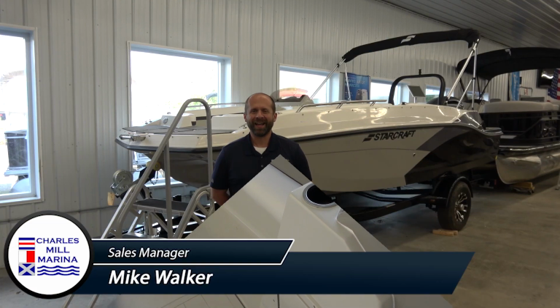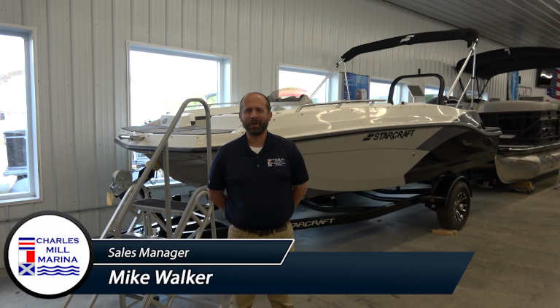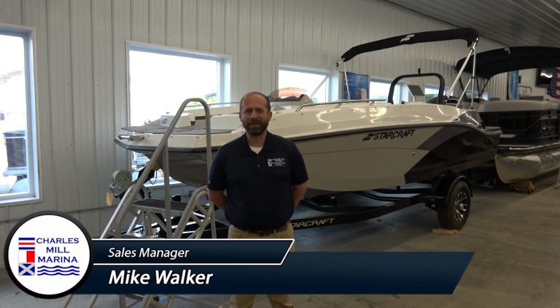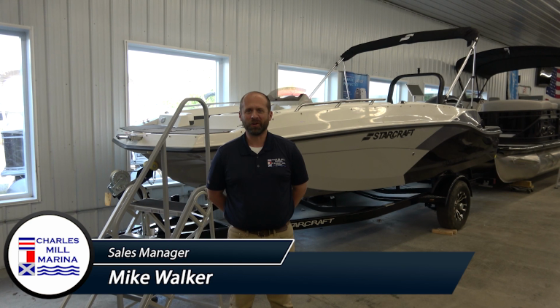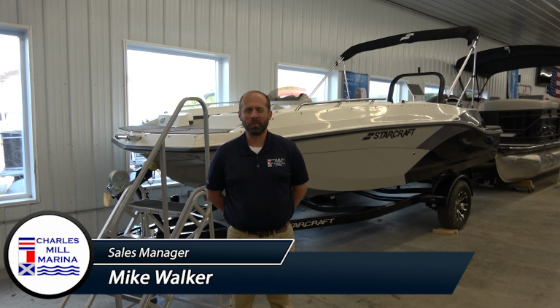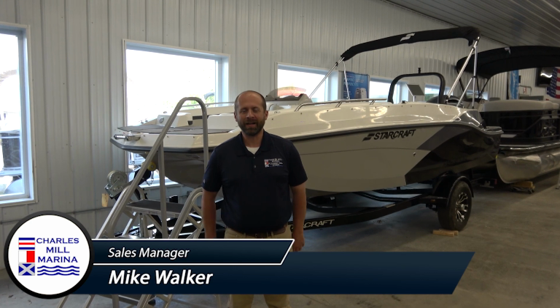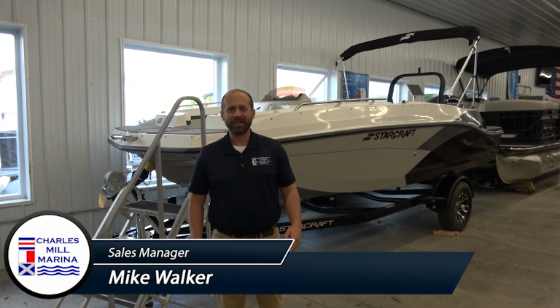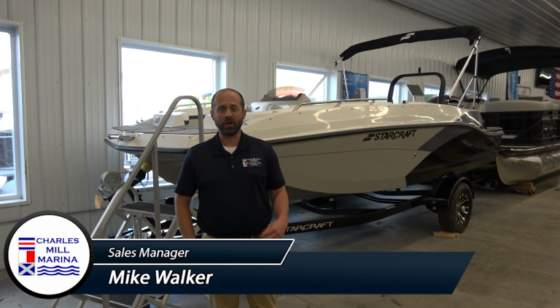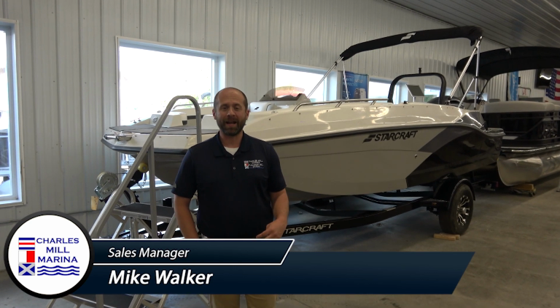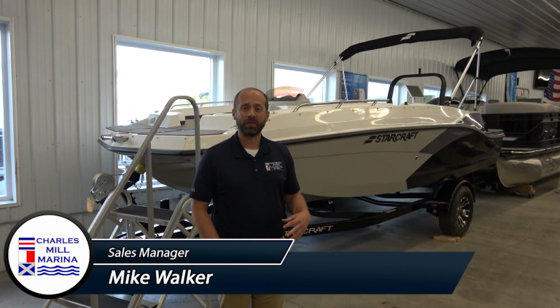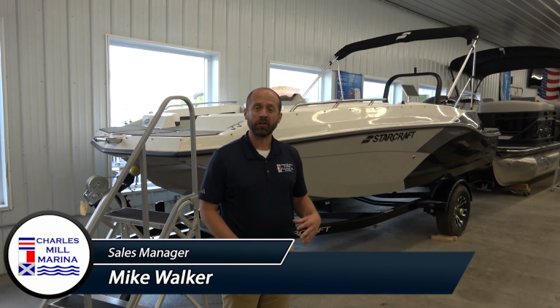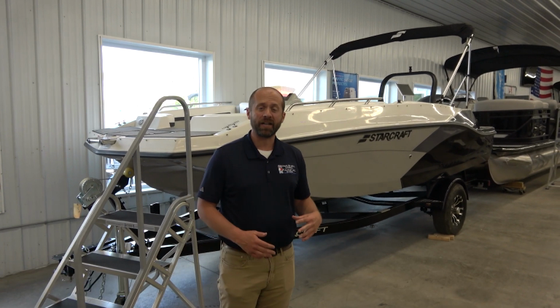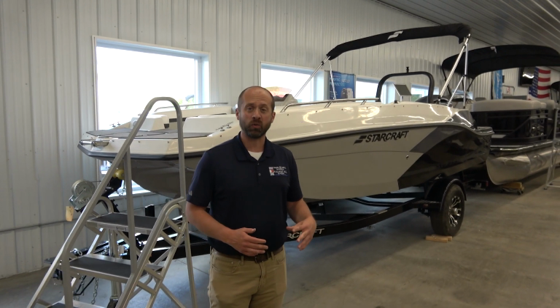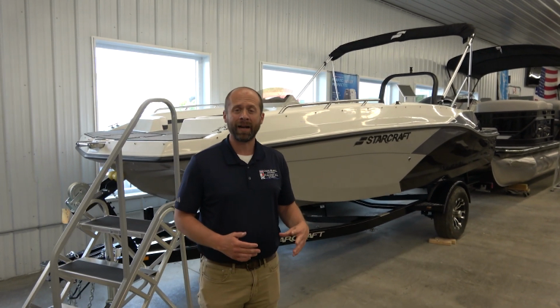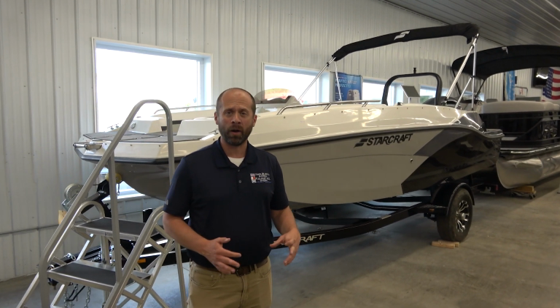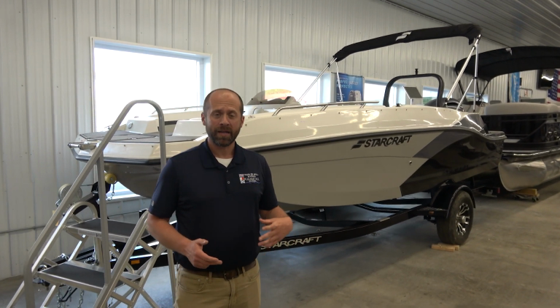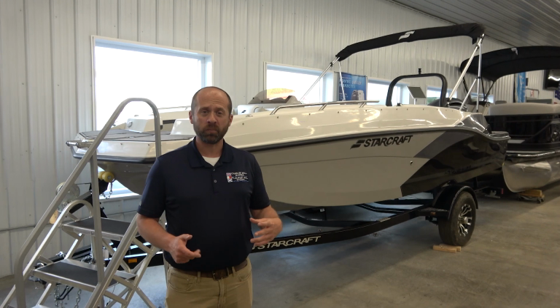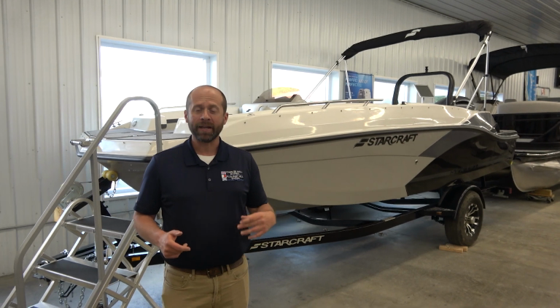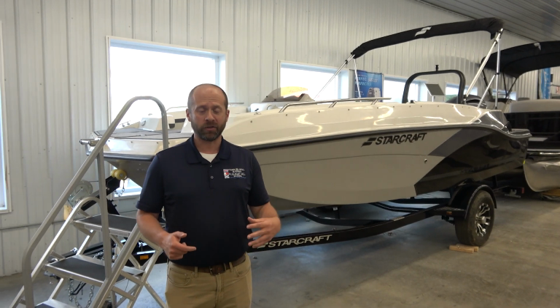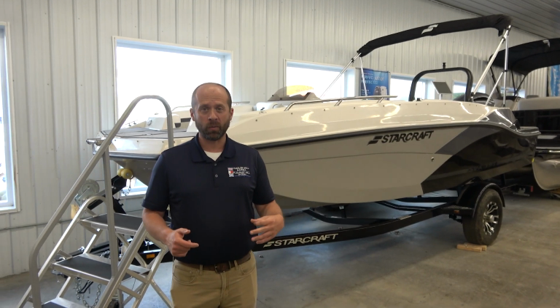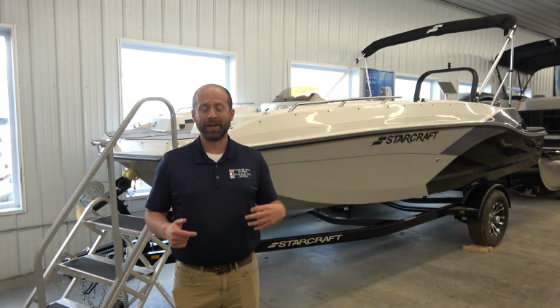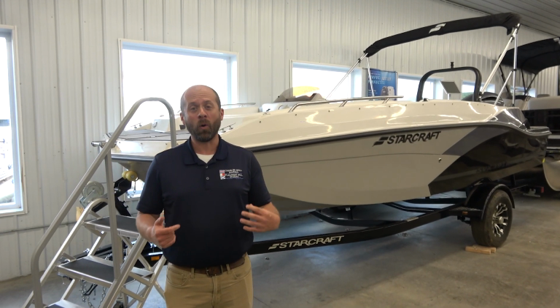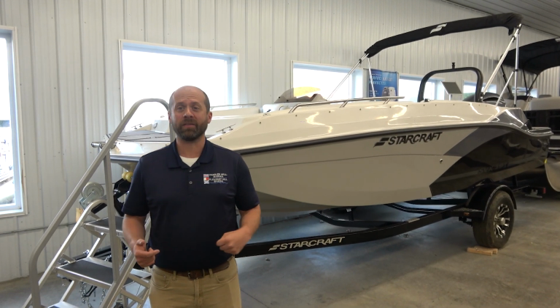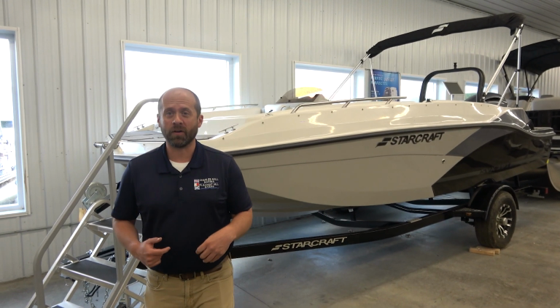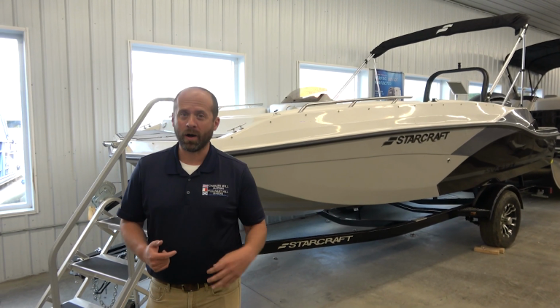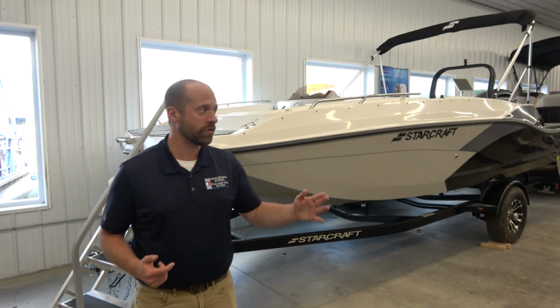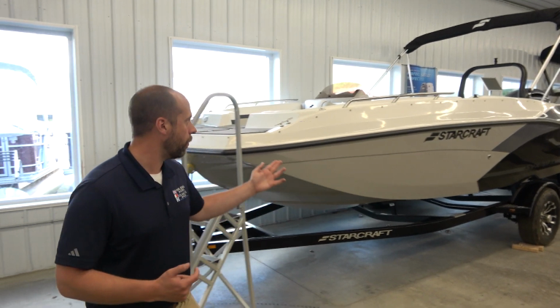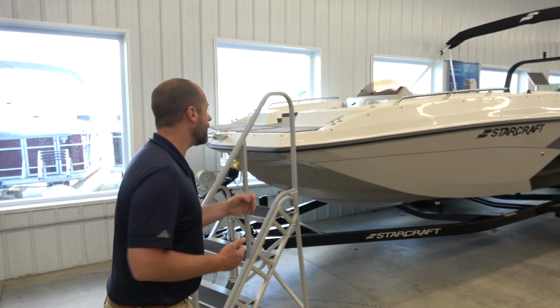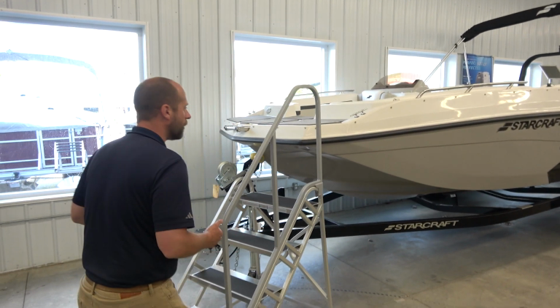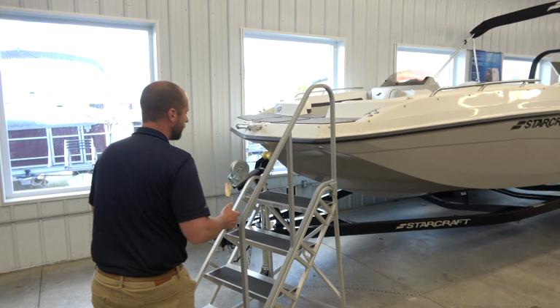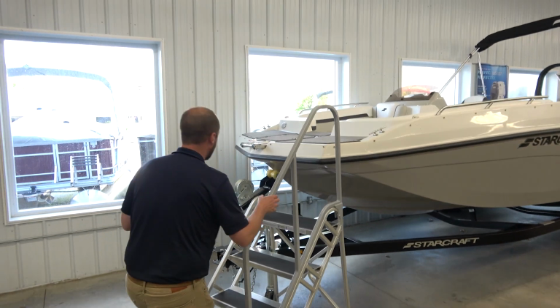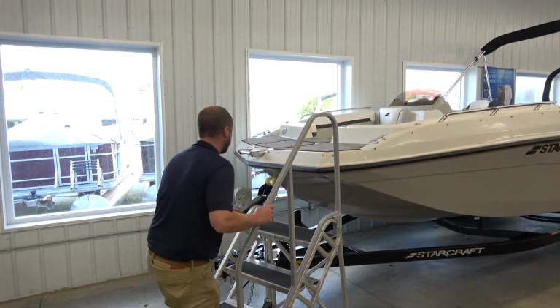Hey, hello again. Mike from the Charles Mill Marina. Thanks for joining me today. I'm here with StarCraft's SVX 191. It's sporty, it's sportable, and it's a whole heck of a lot of fun on the water. Why don't you come aboard? Let me show you what this boat has to offer.